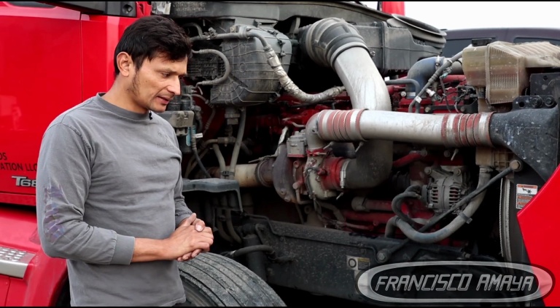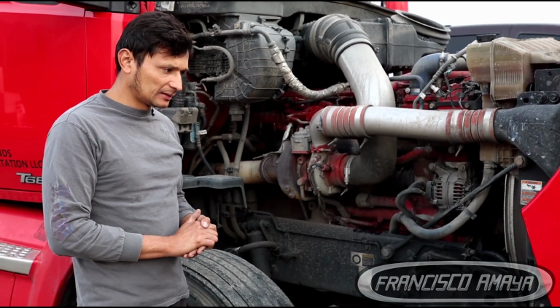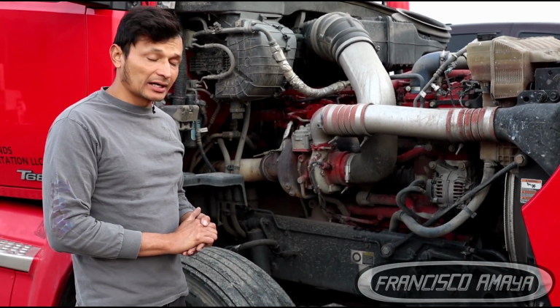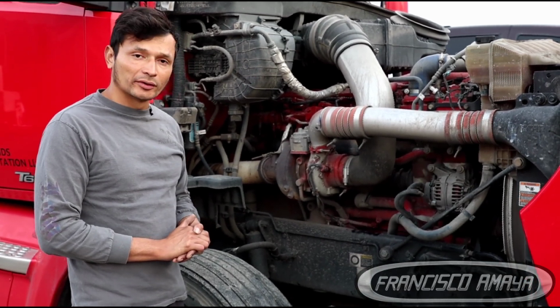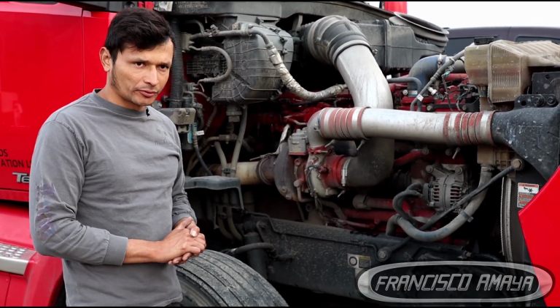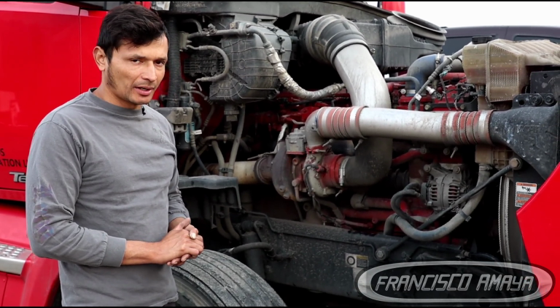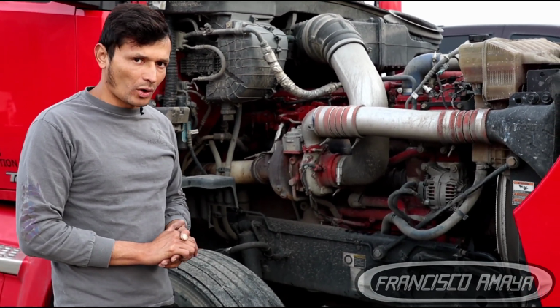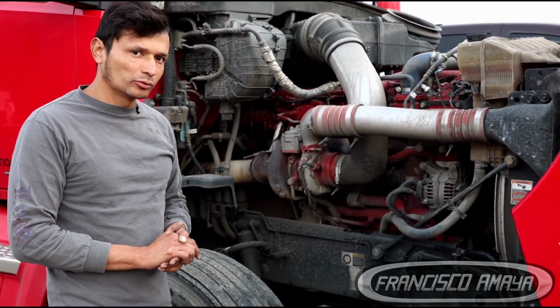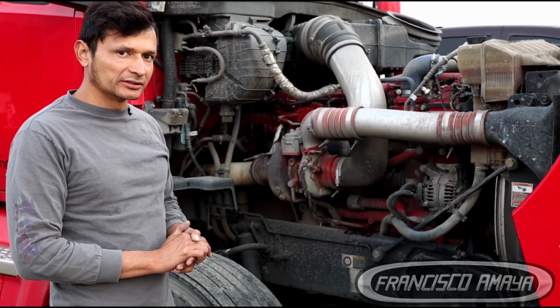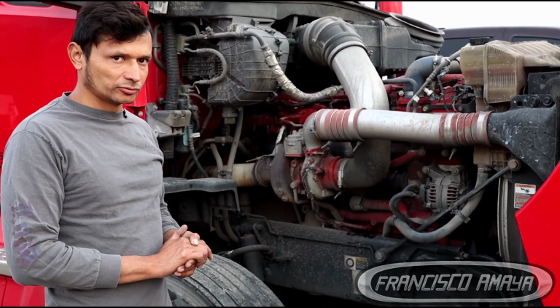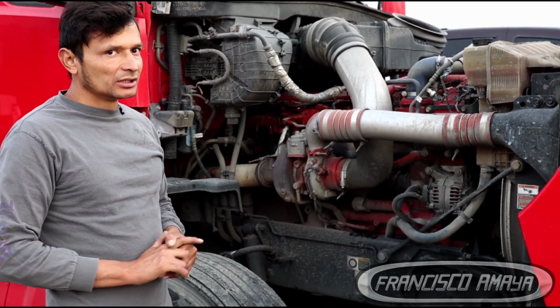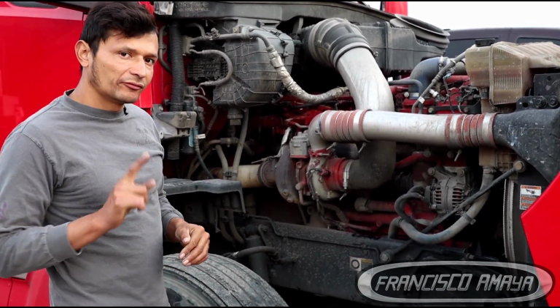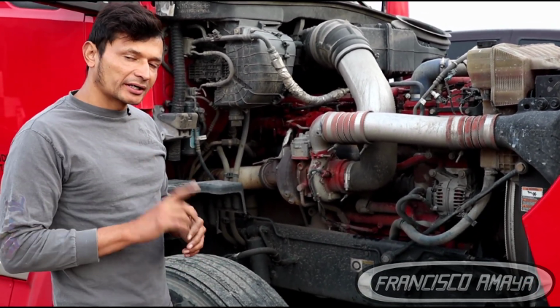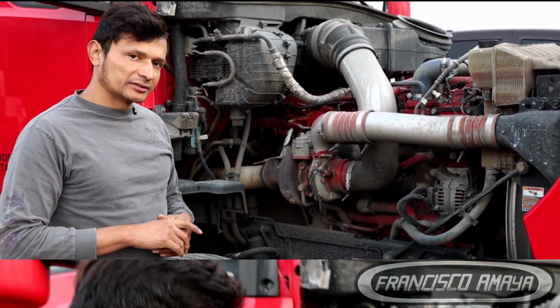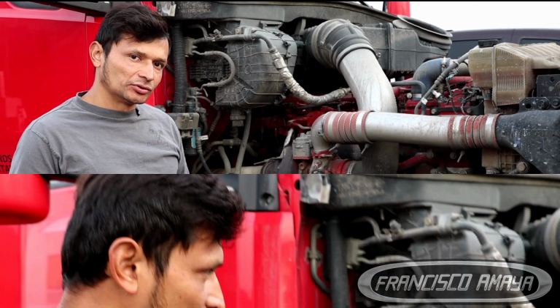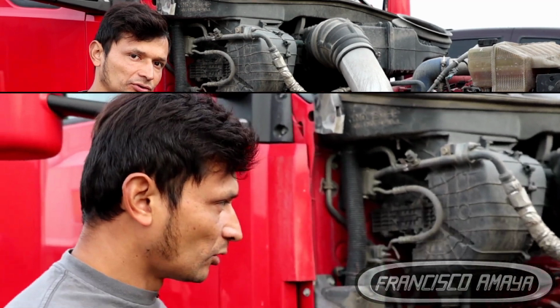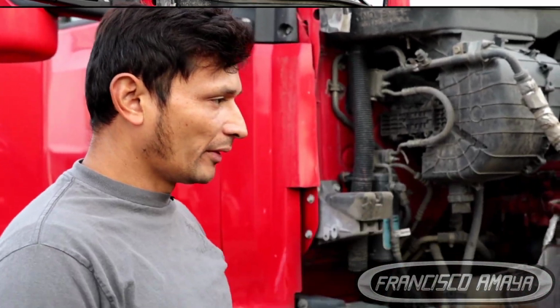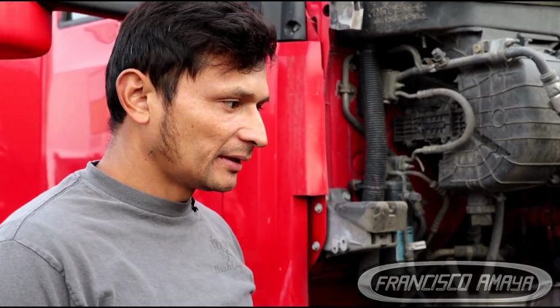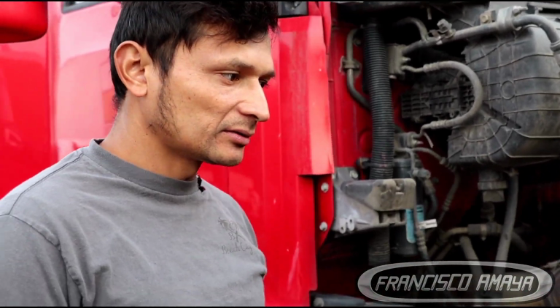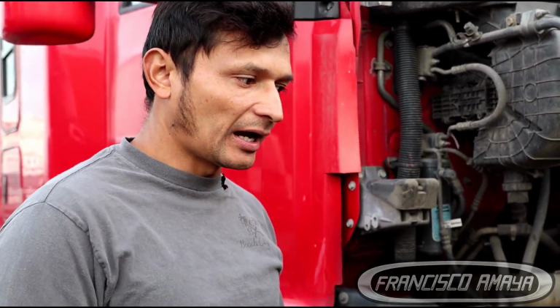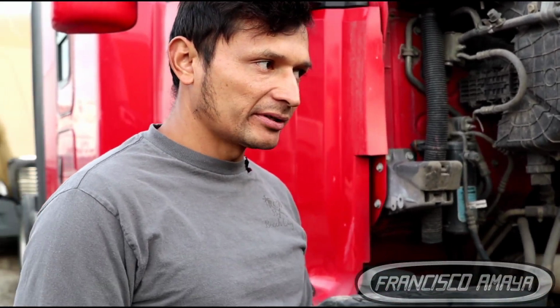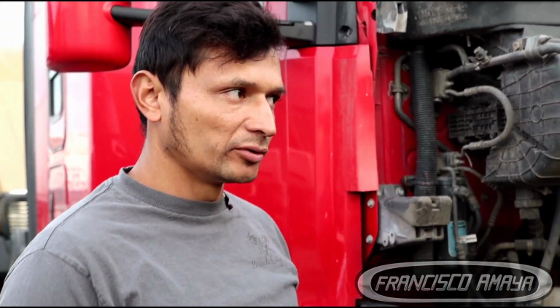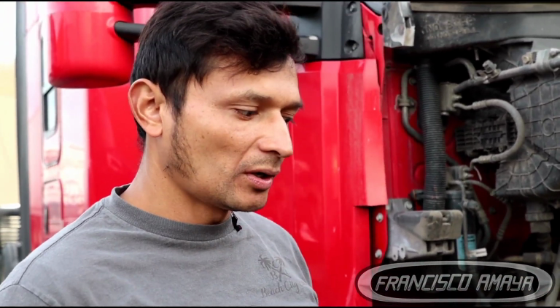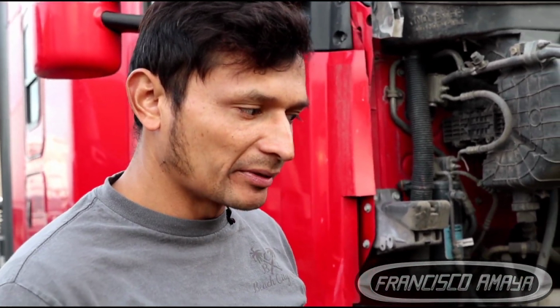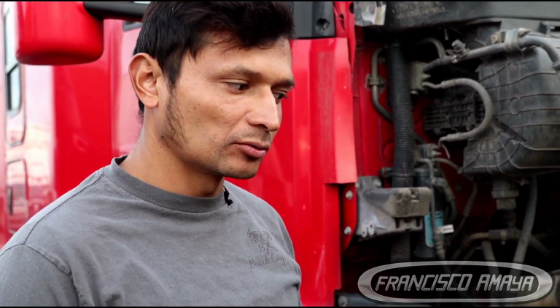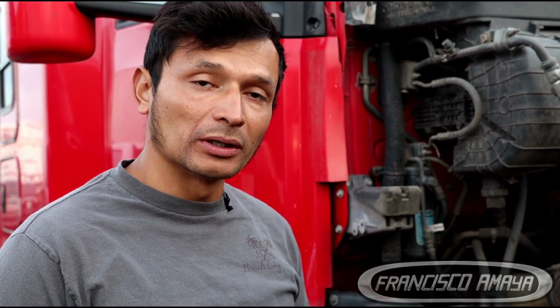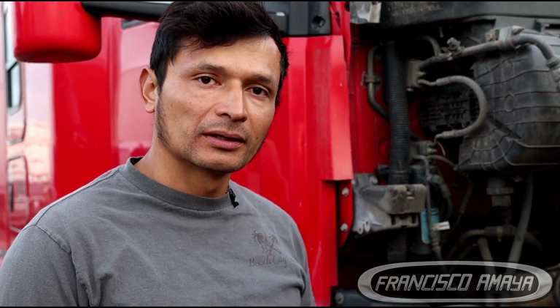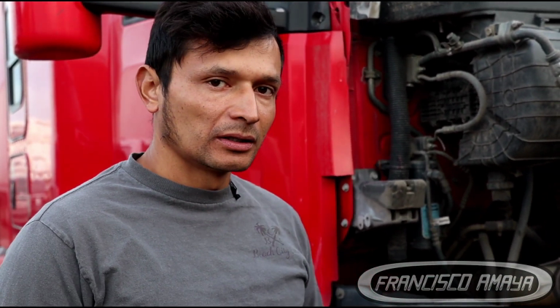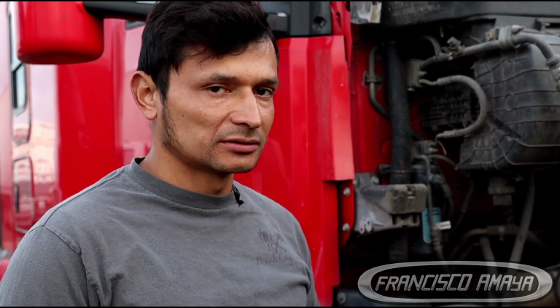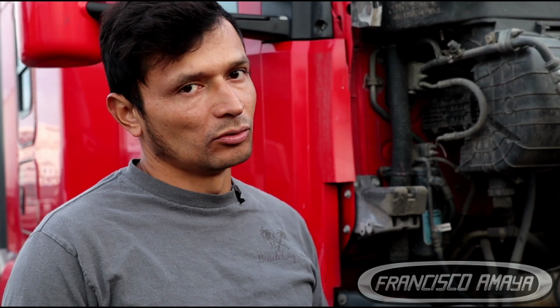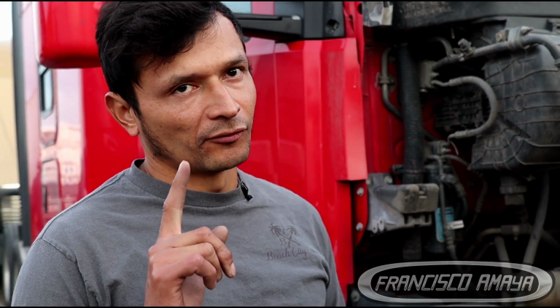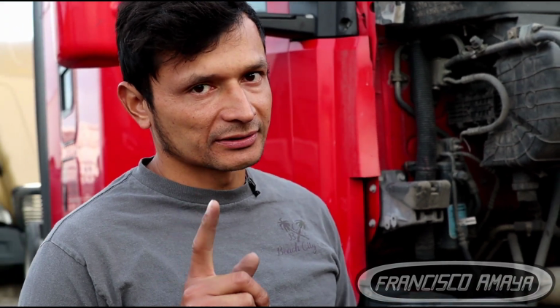Today I'm going to talk about what could be the issue if you are getting this problem. One of the main things that happens when you are missing coolant is looking for leaks.